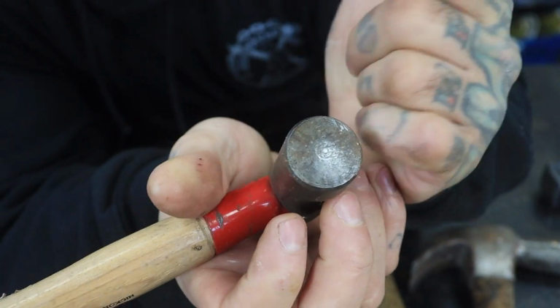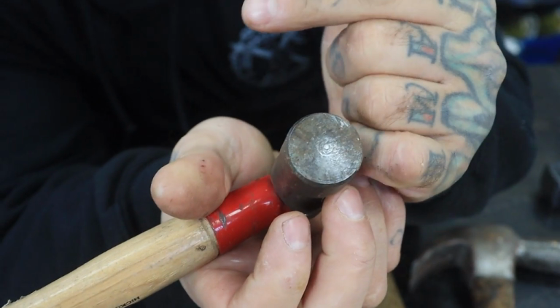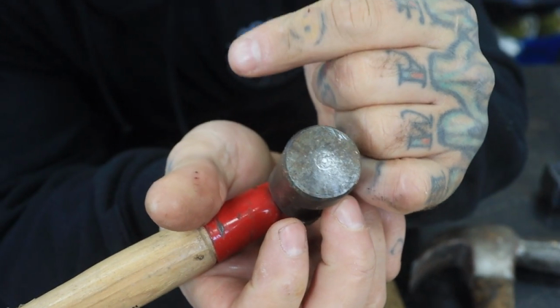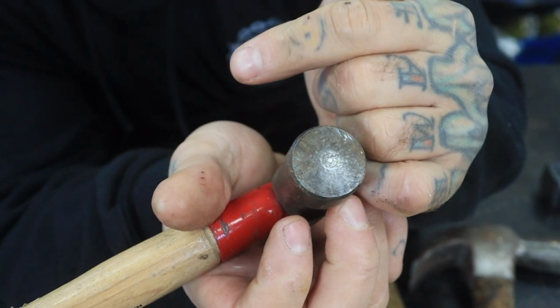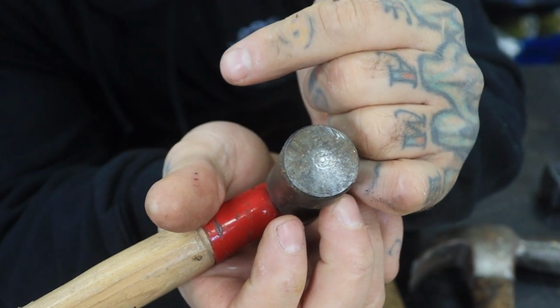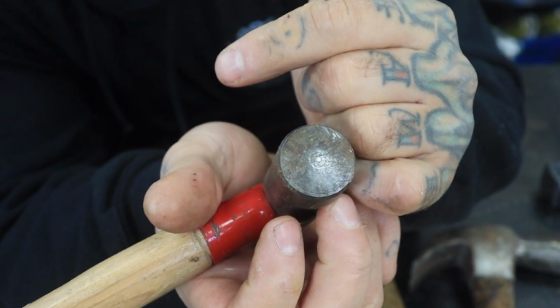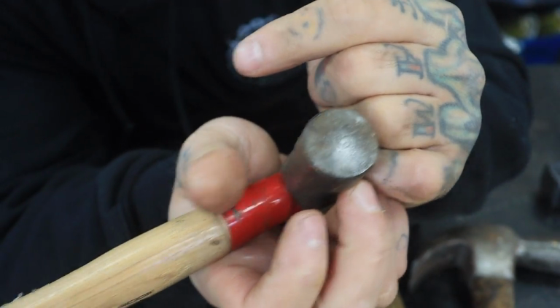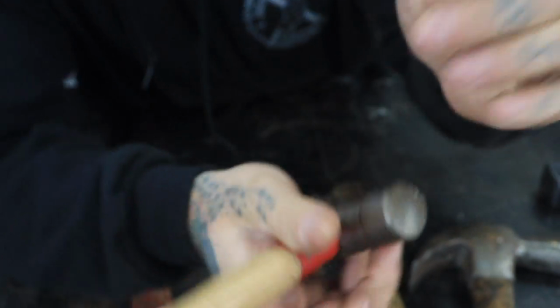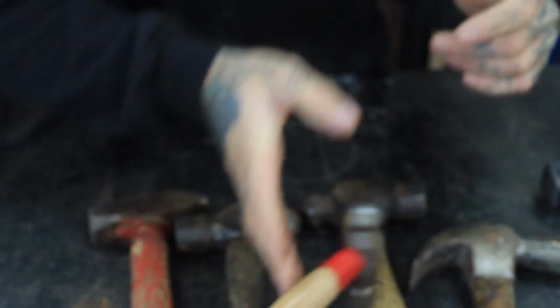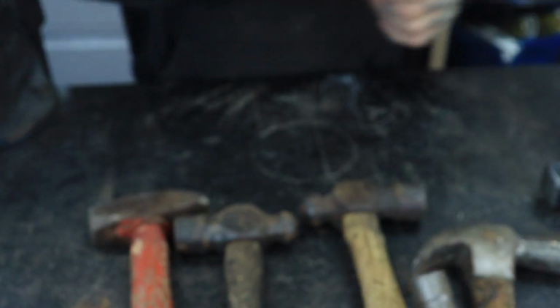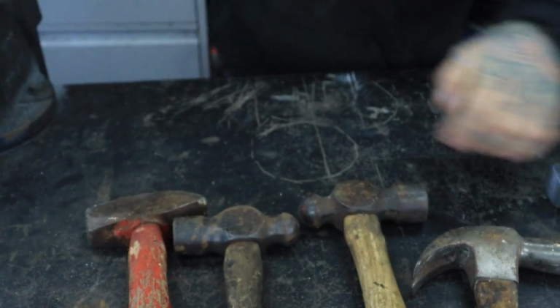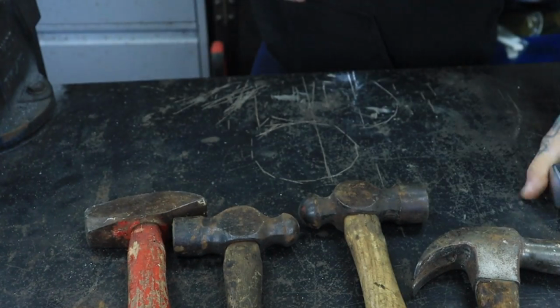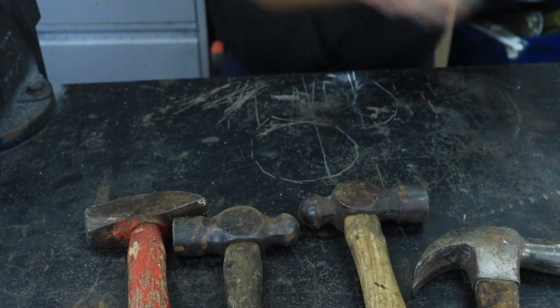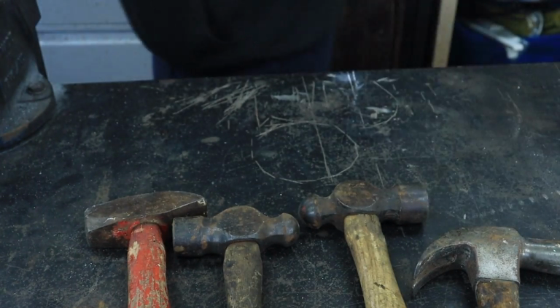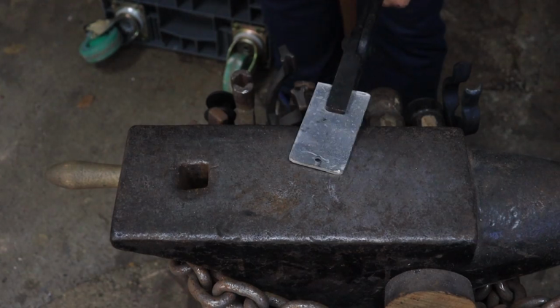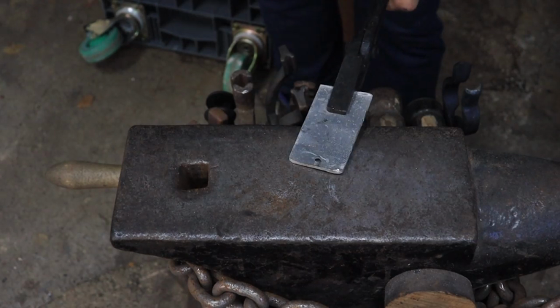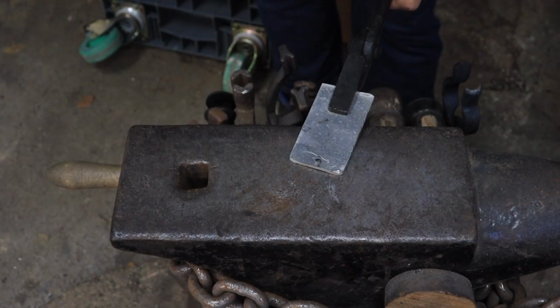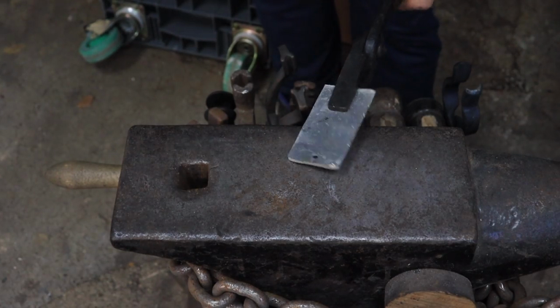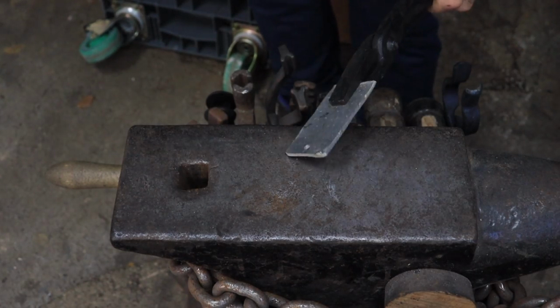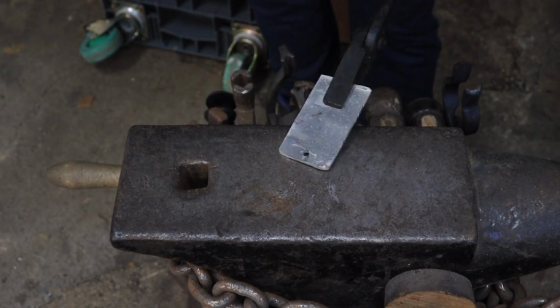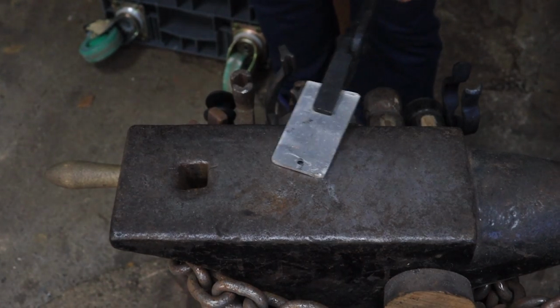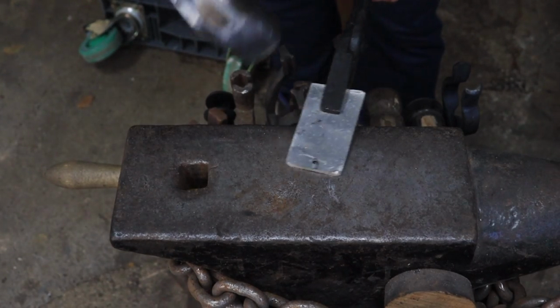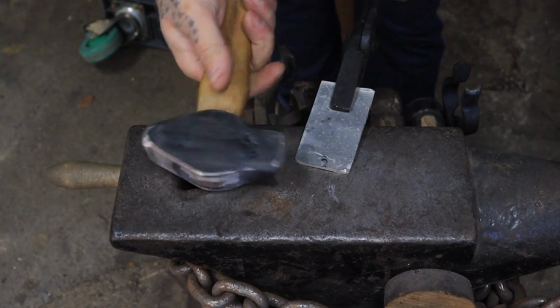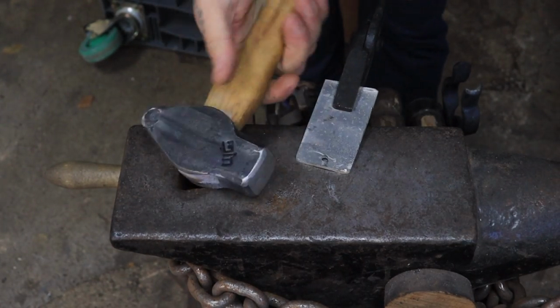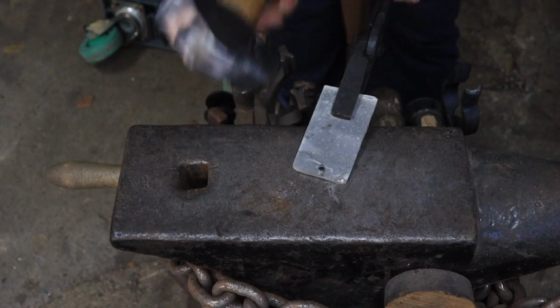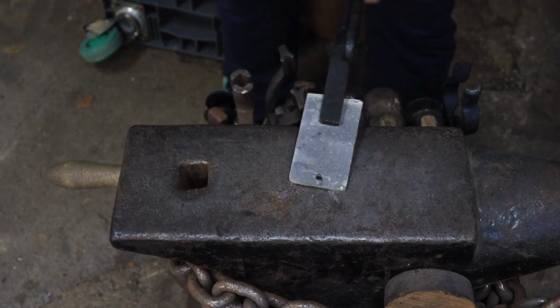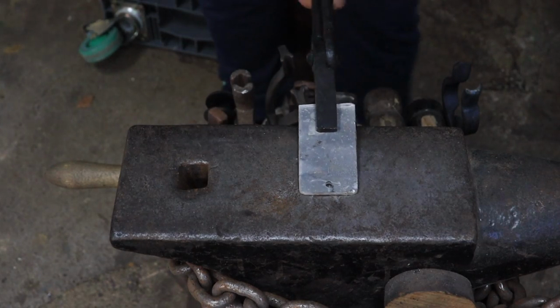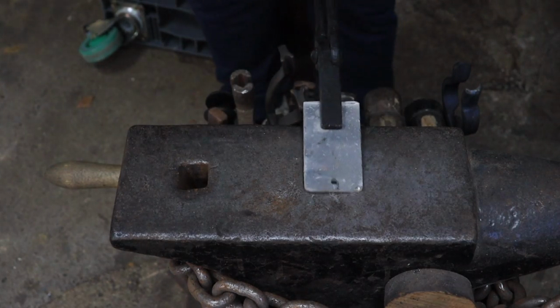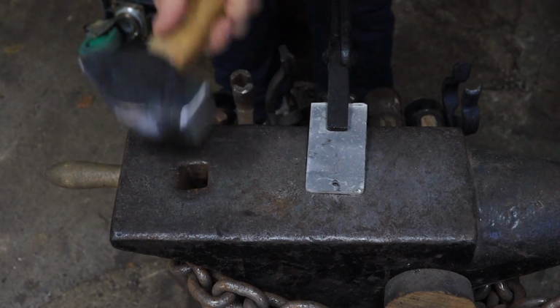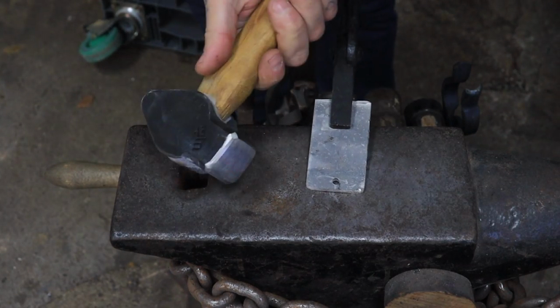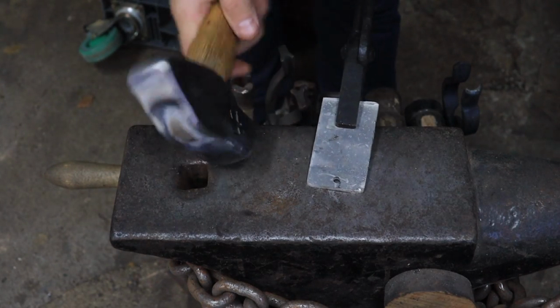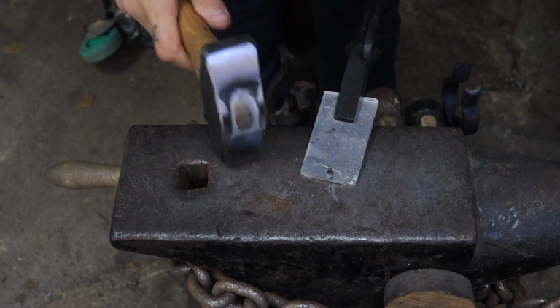We'll go over to the anvil now and I'll show you. For the purpose of the video we're going to use a piece of aluminium, and now I'm going to hit it with my undressed hammer.